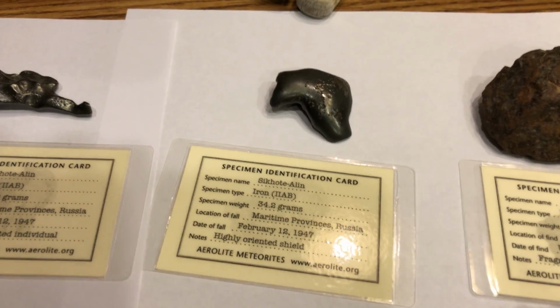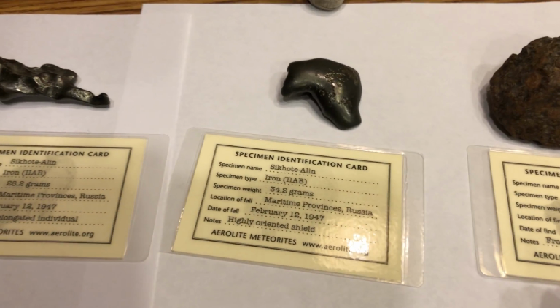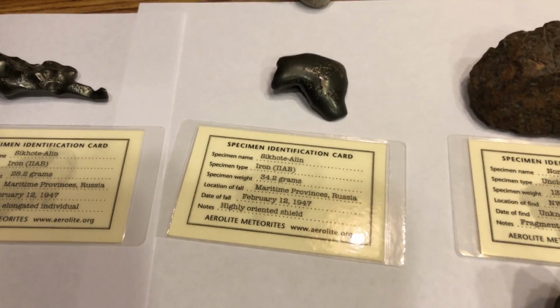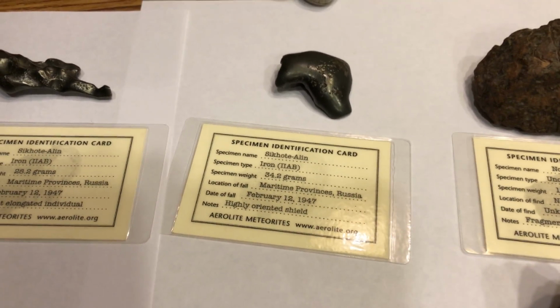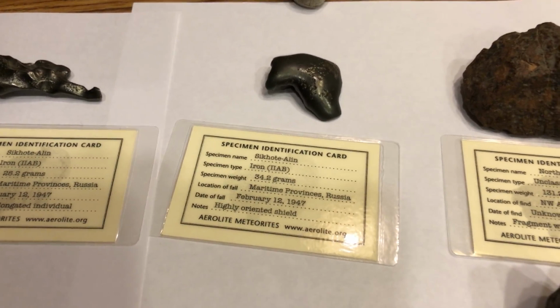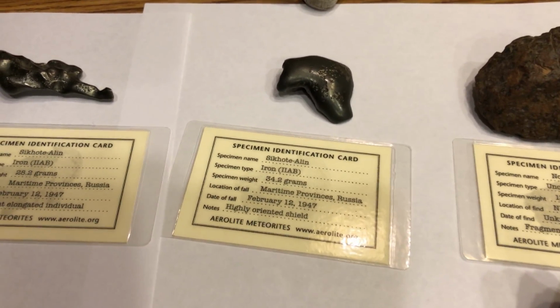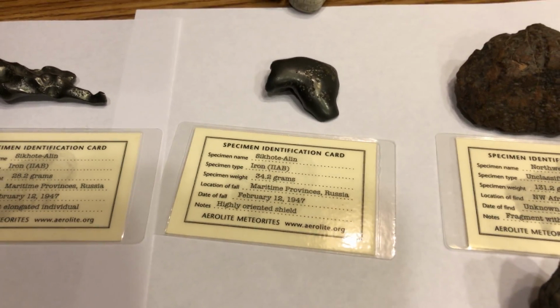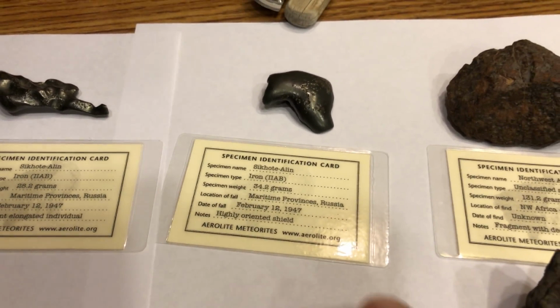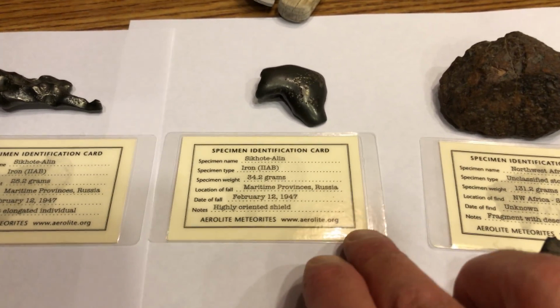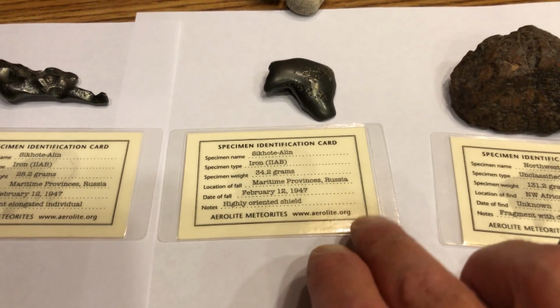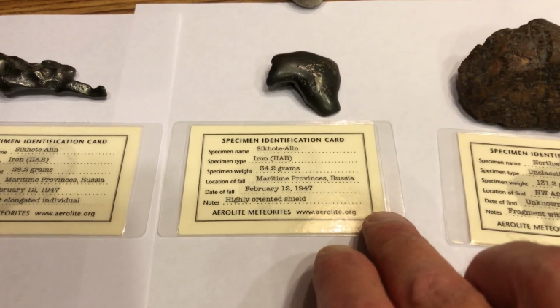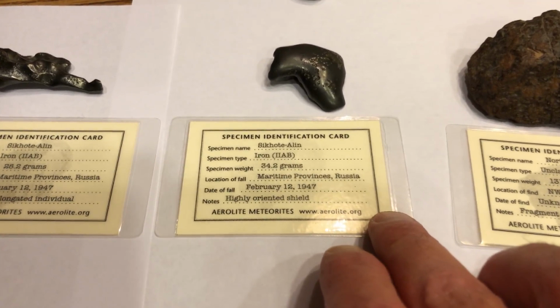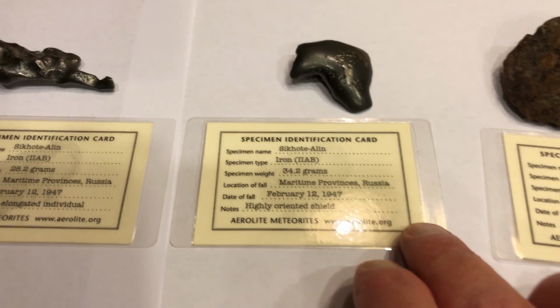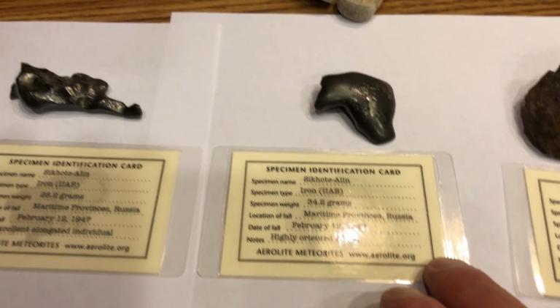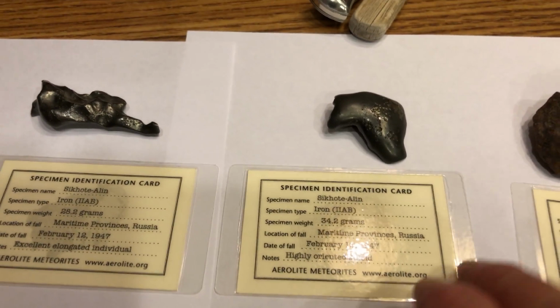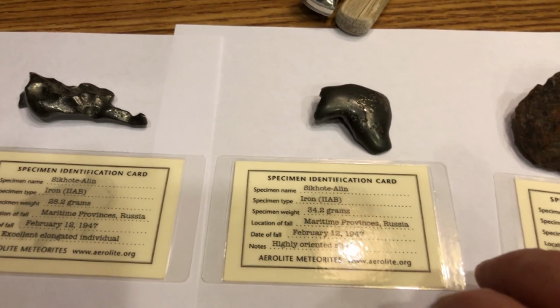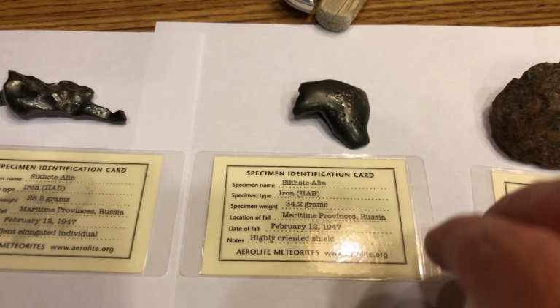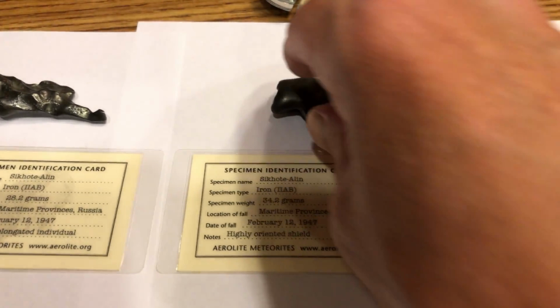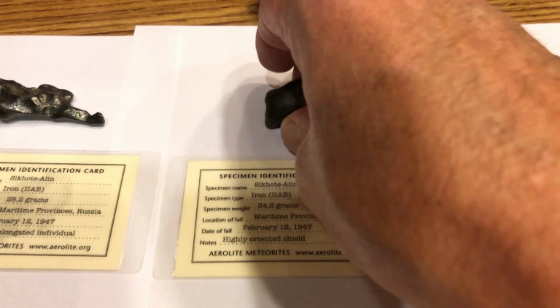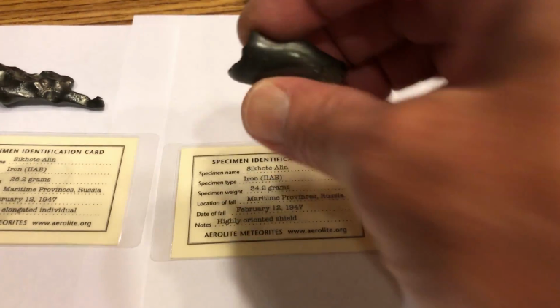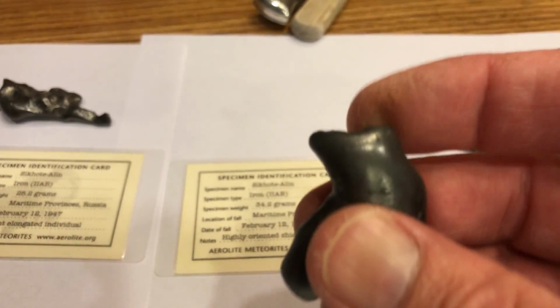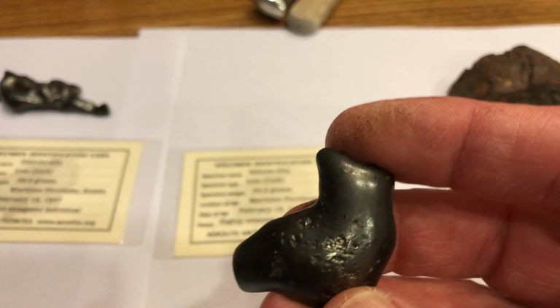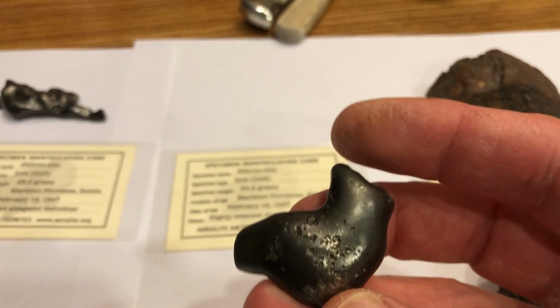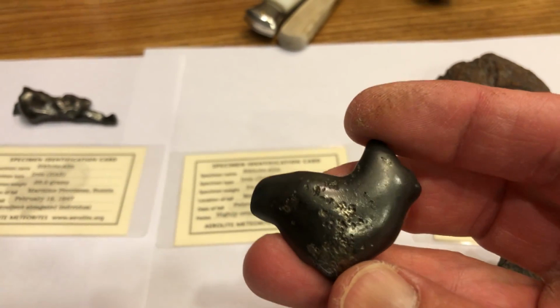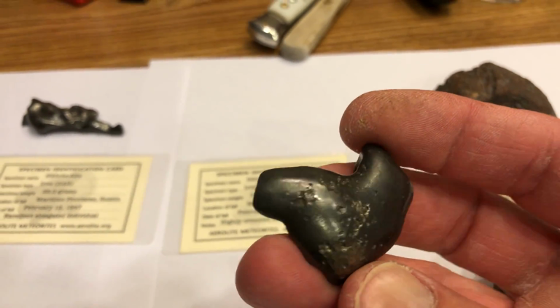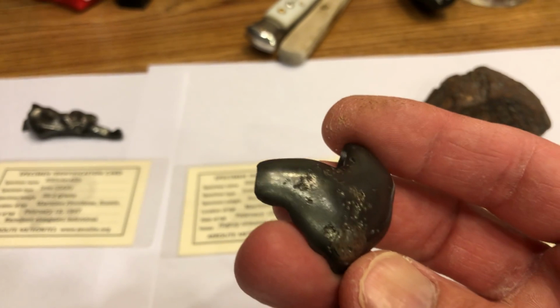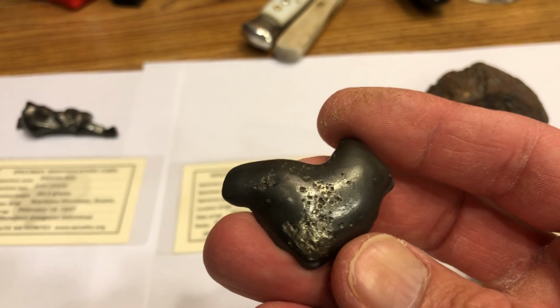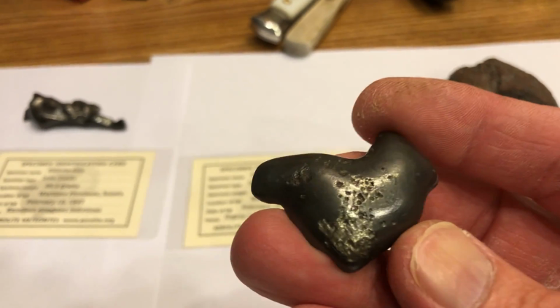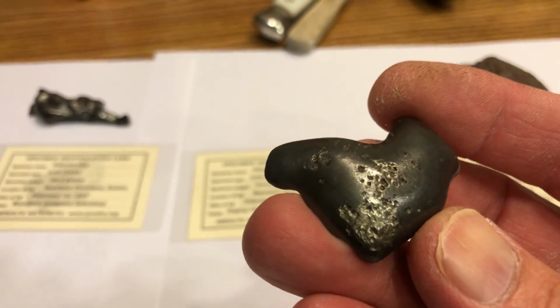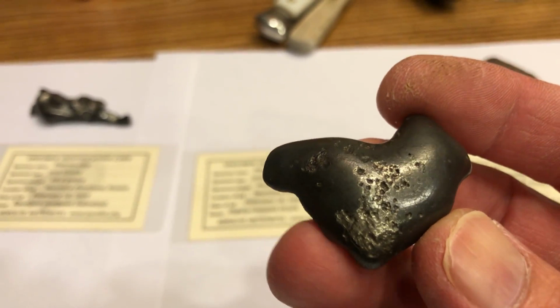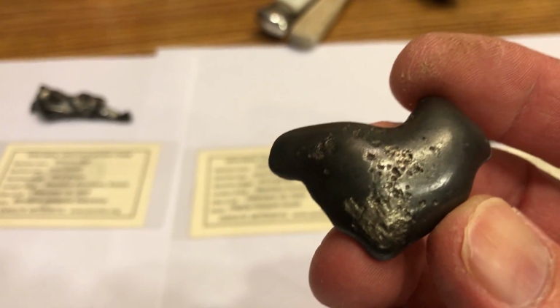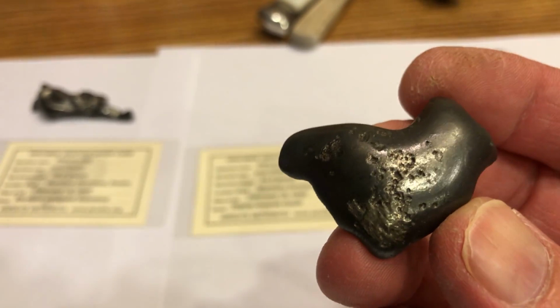And then we've got some Sikhote-Alin meteorites from Russia that fell in 1947. I've got a 34-gram oriented one here that looks kind of shield-shaped.